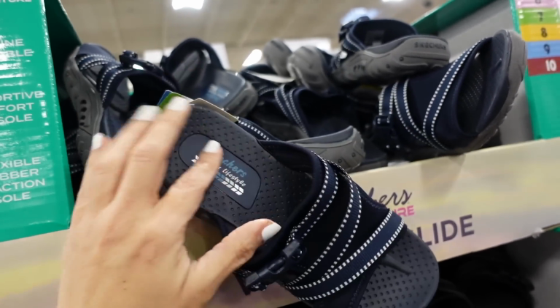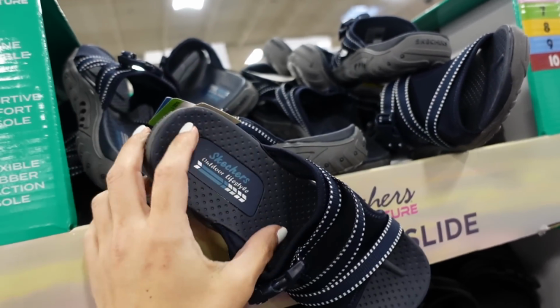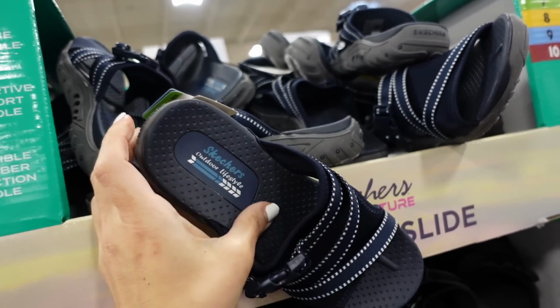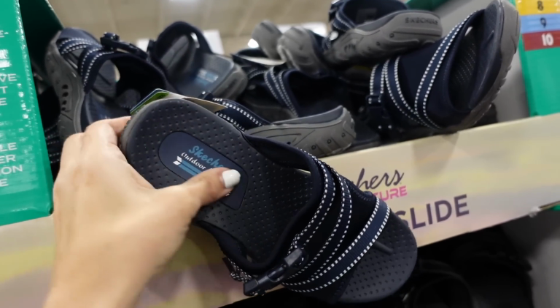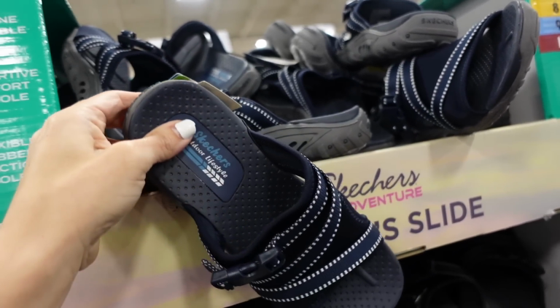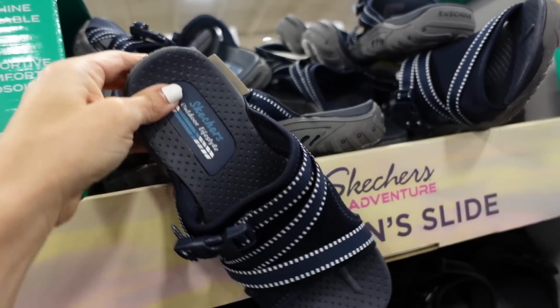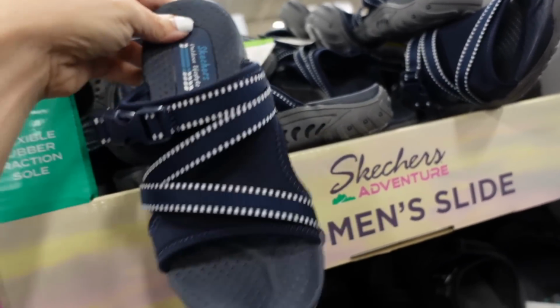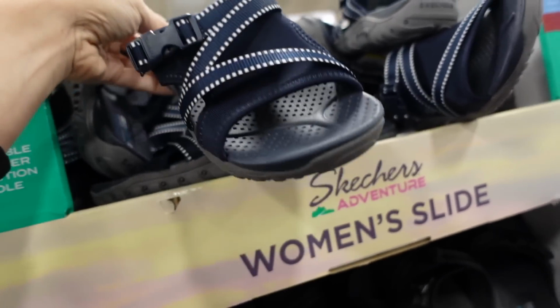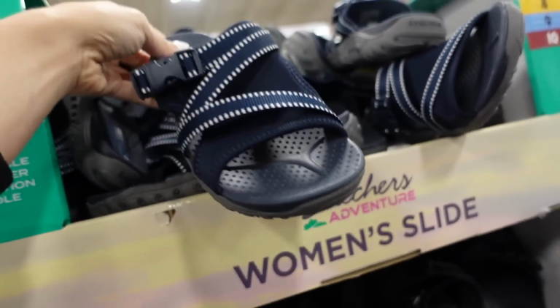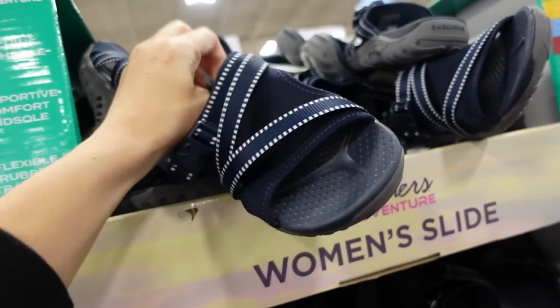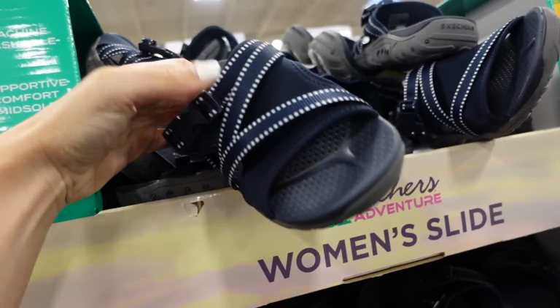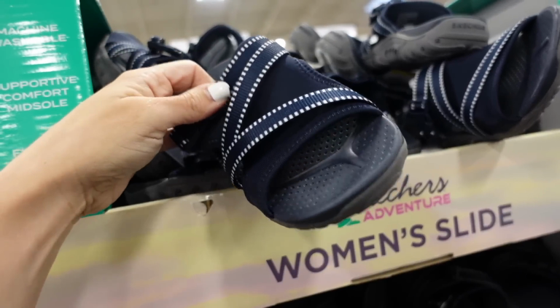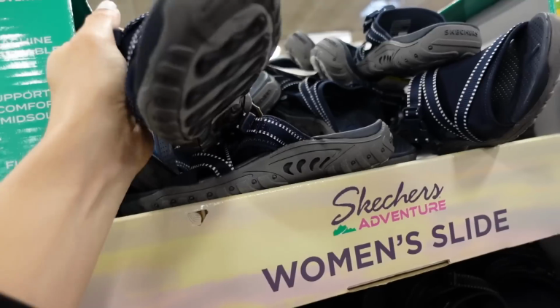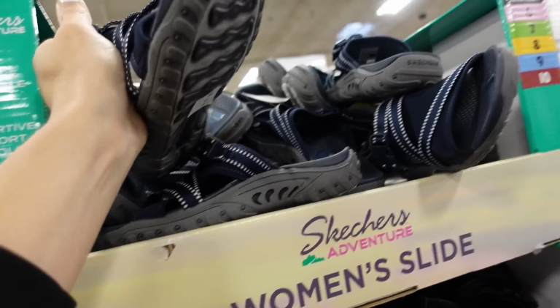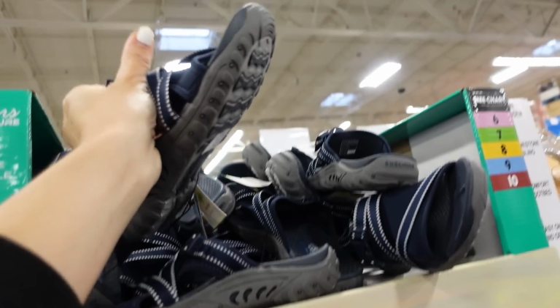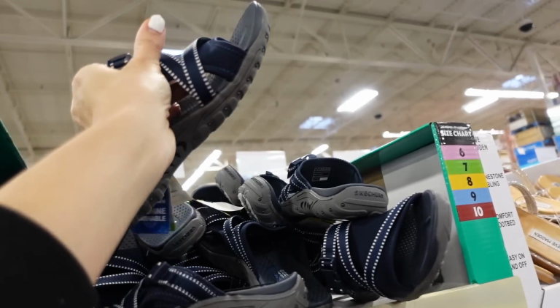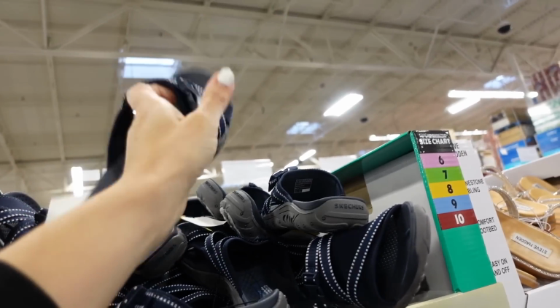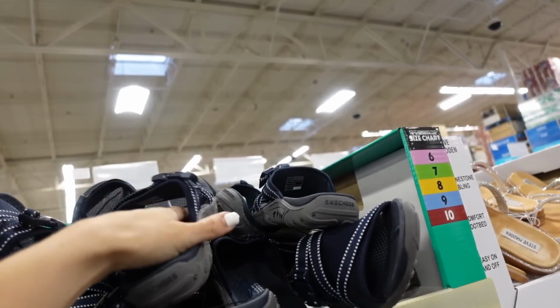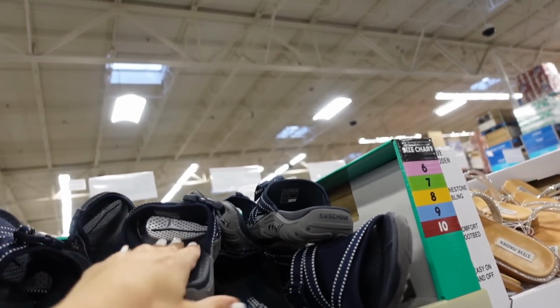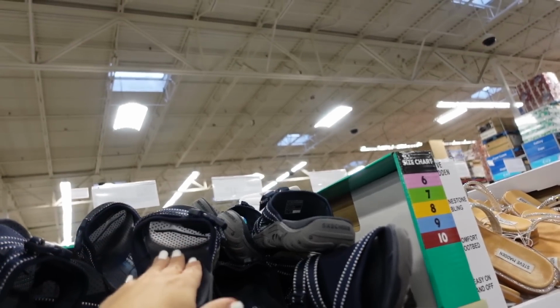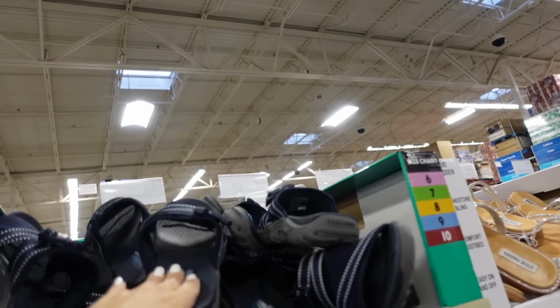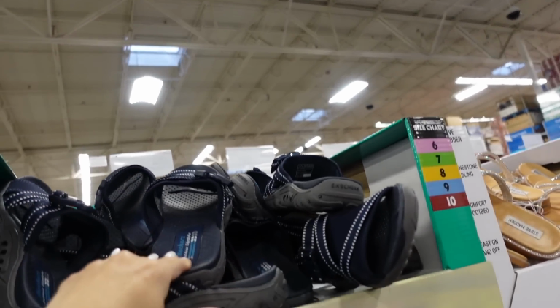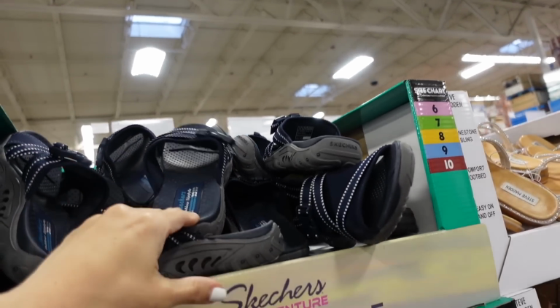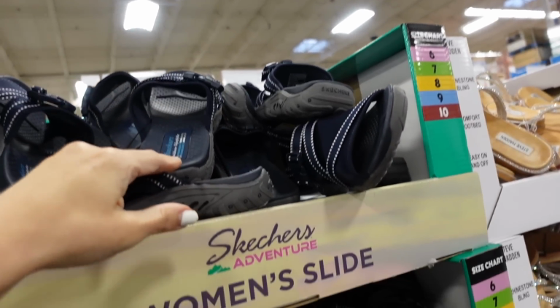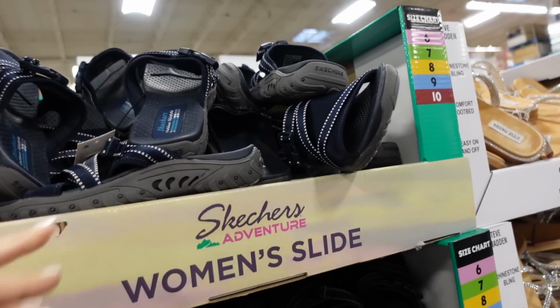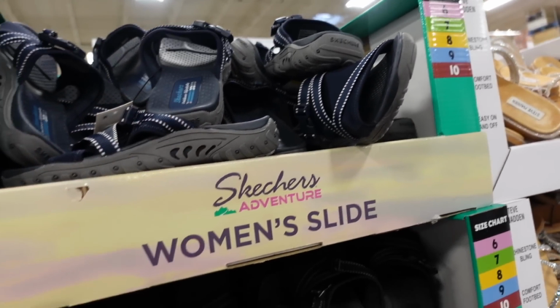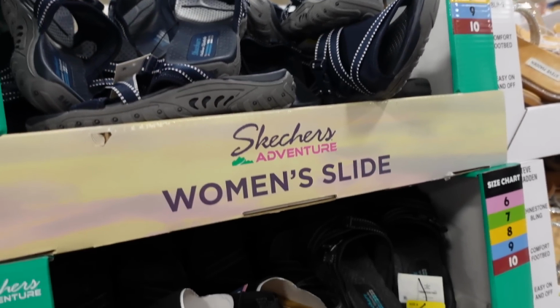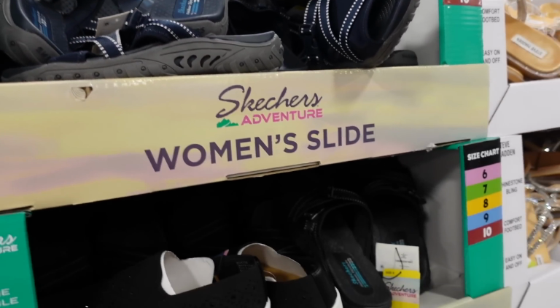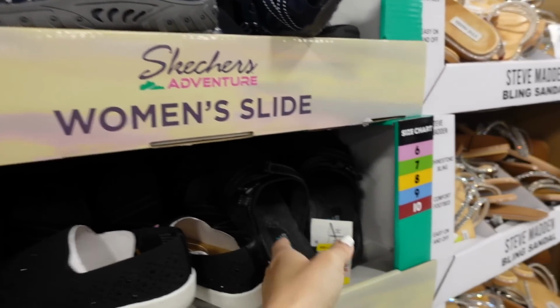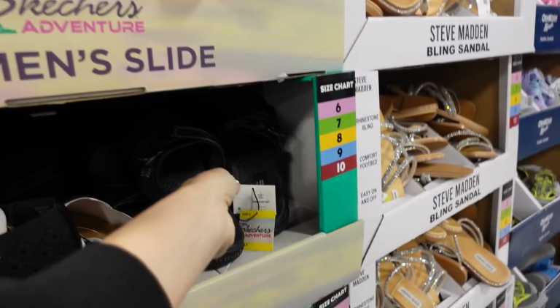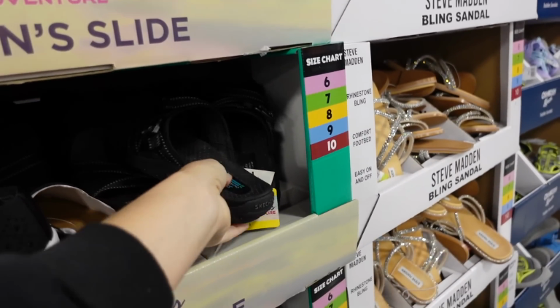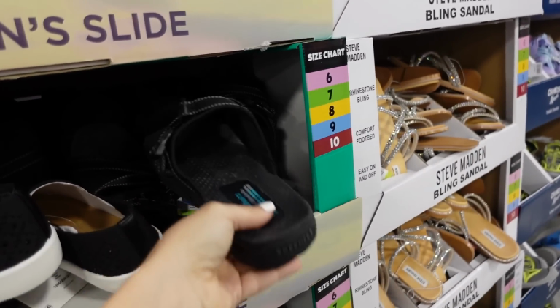These slides are also new from Skechers — rubber bottom, great support, outdoor lifestyle style with a little buckle. They're $26.98 in navy and black.